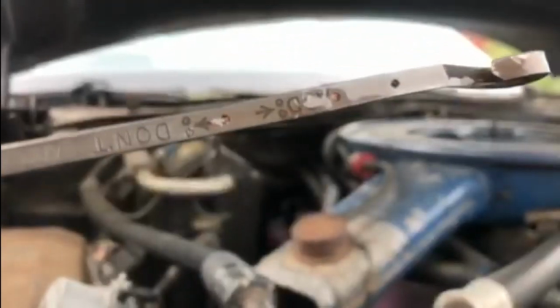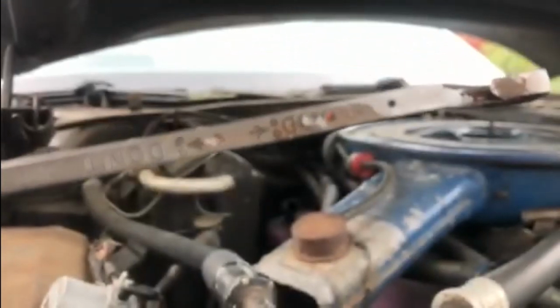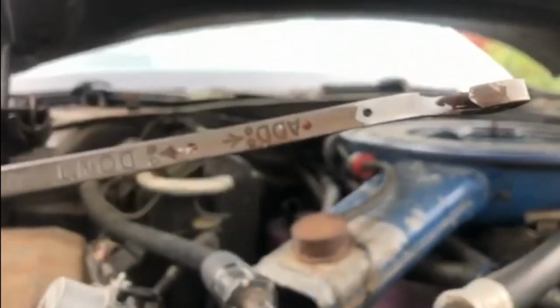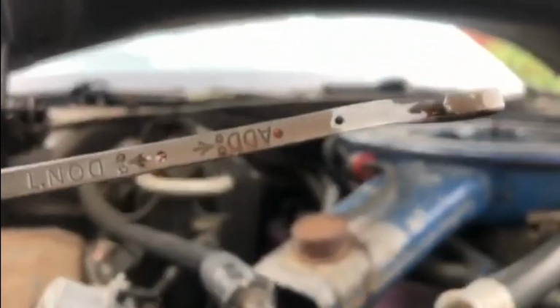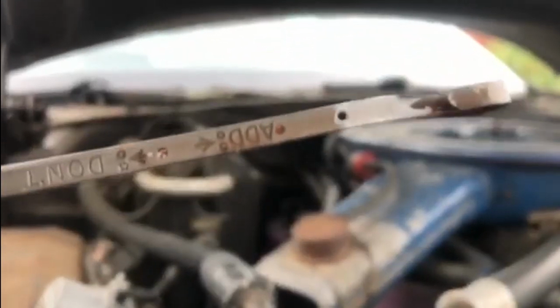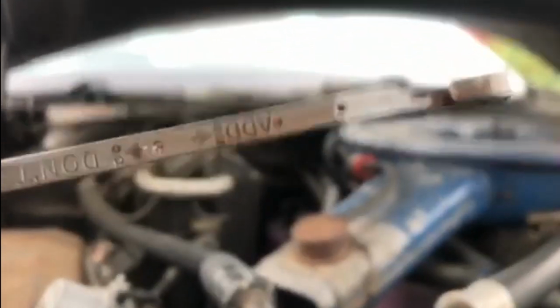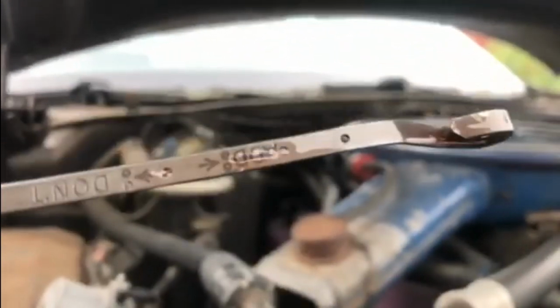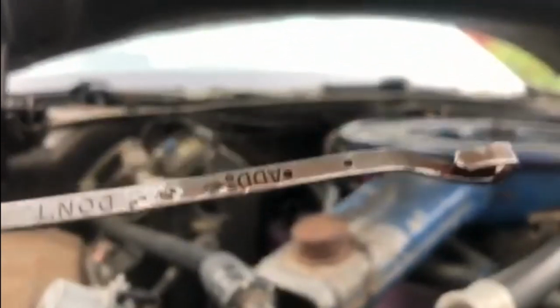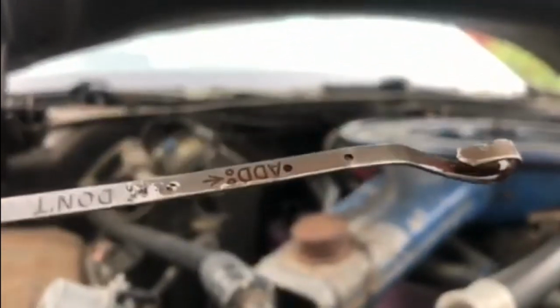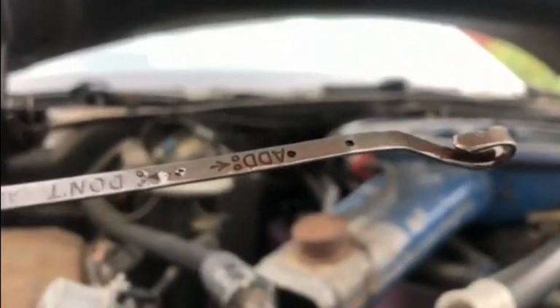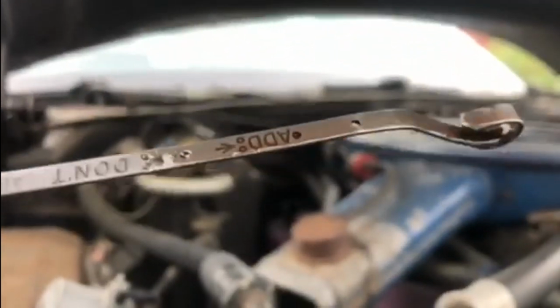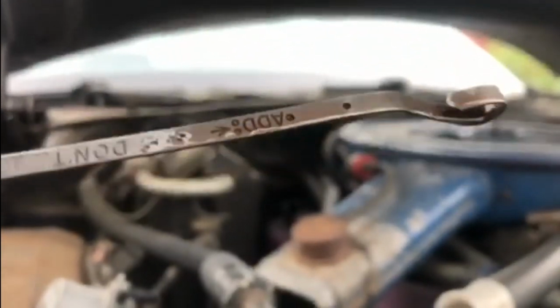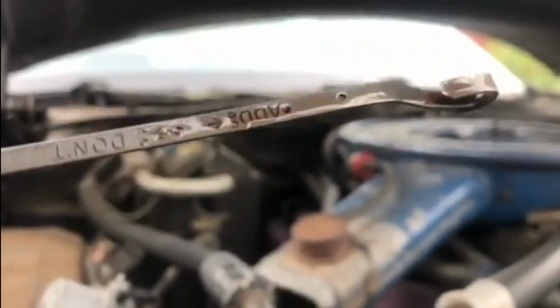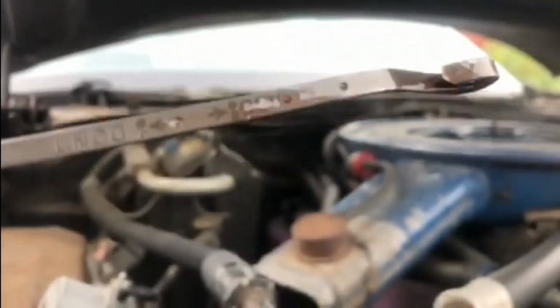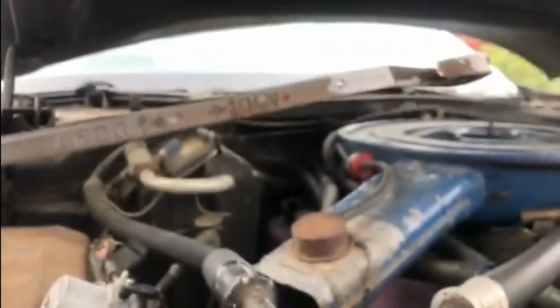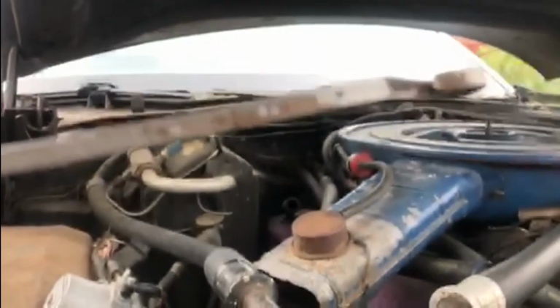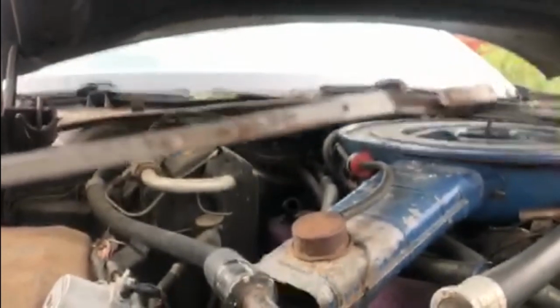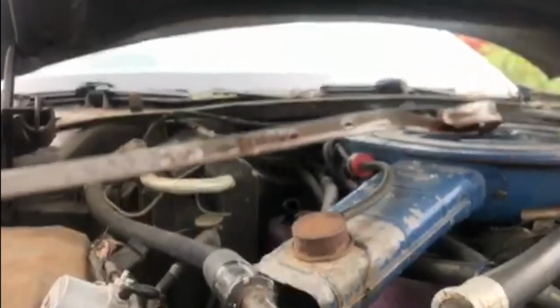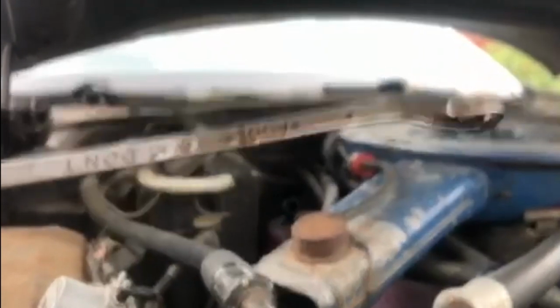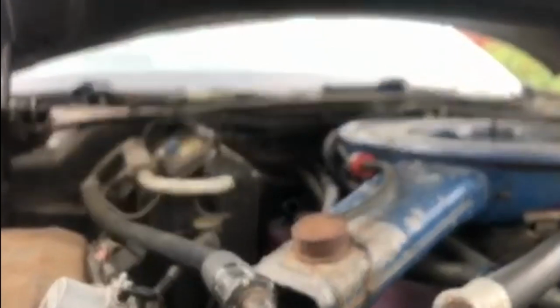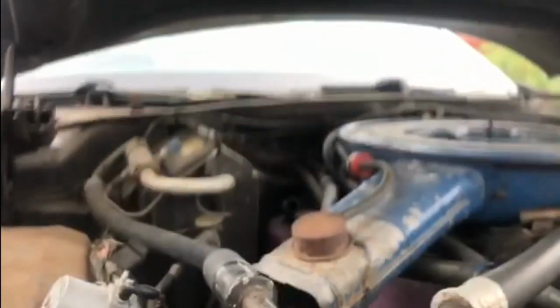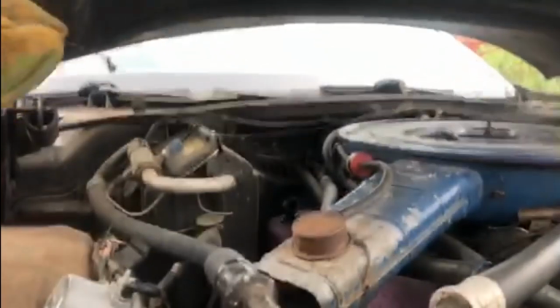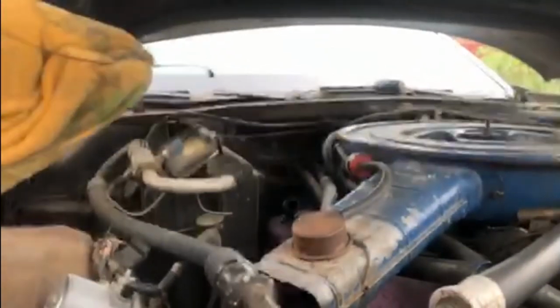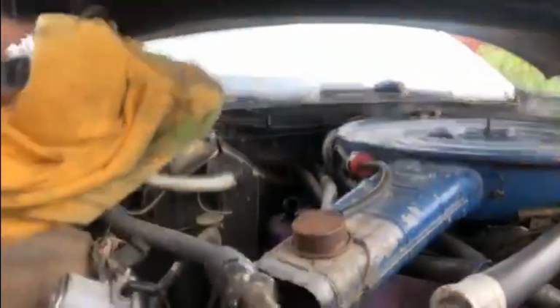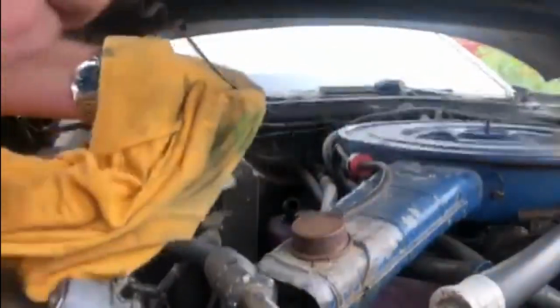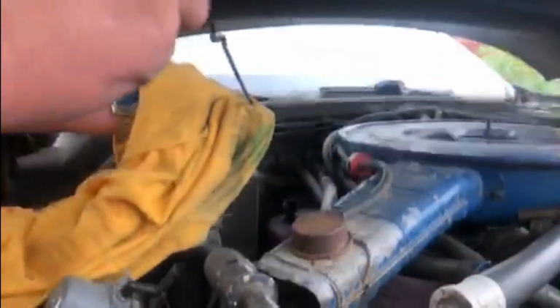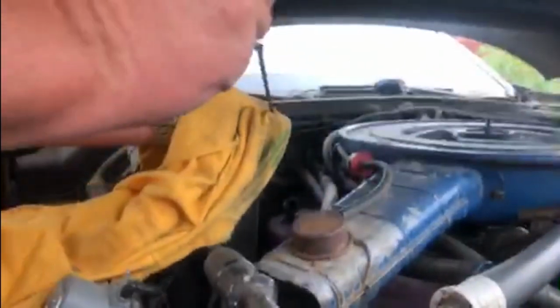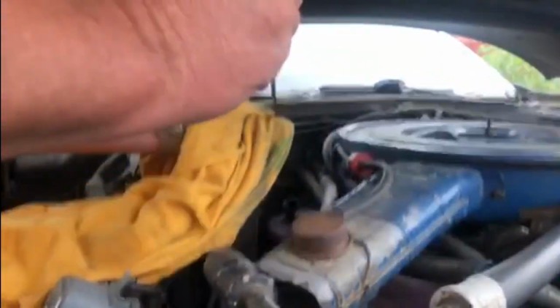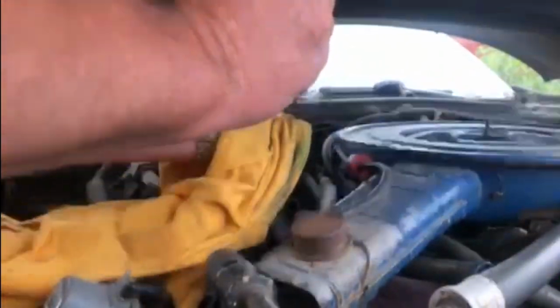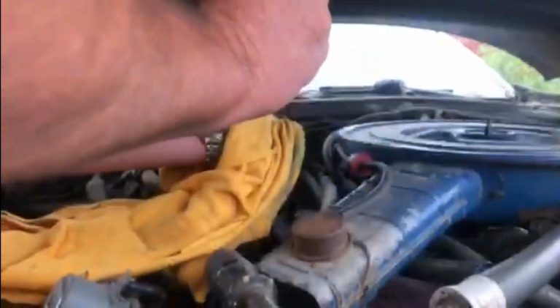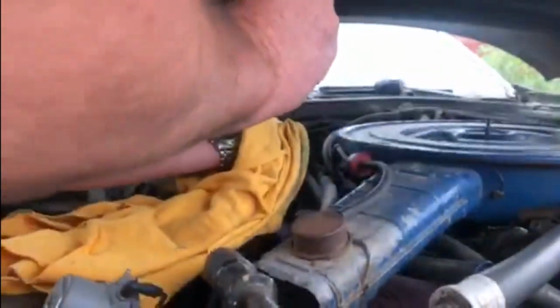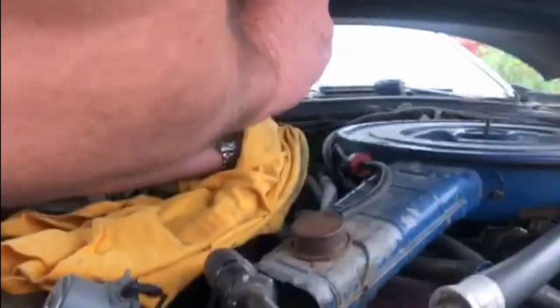Now as you can see on the transmission dipstick, the fluid's right up to where it should be — if anything it's a little over full. I'm not going to worry too much about that, so there's definitely no fluid issue in the gearbox.